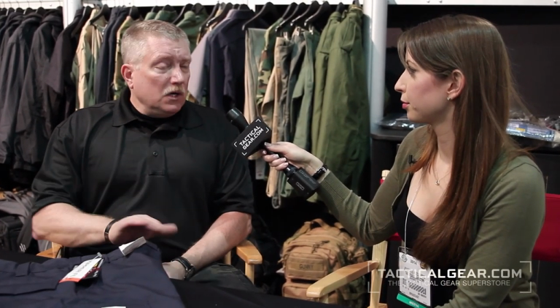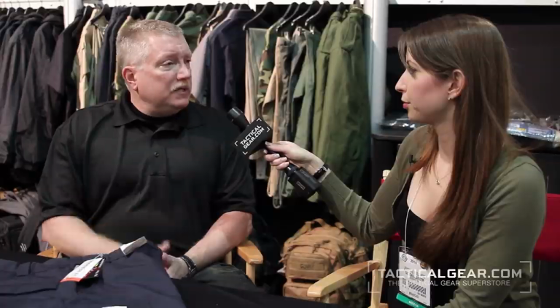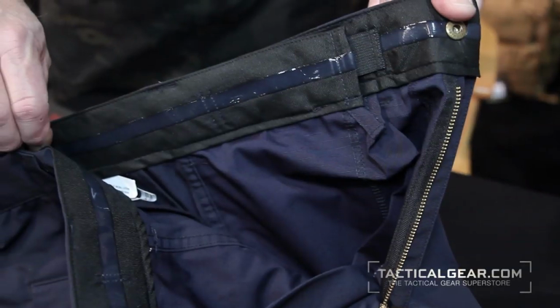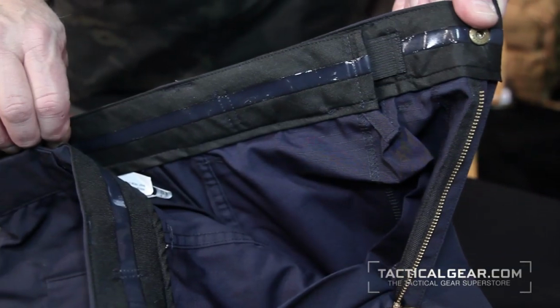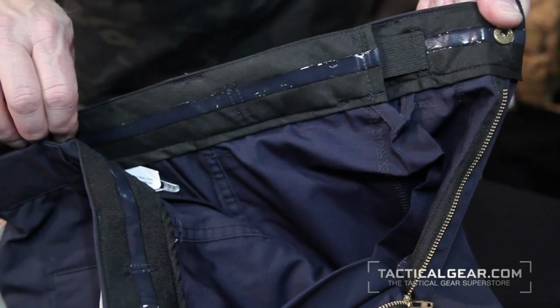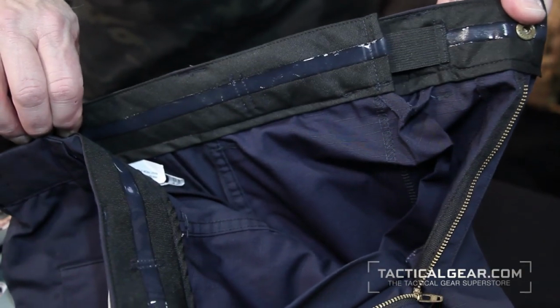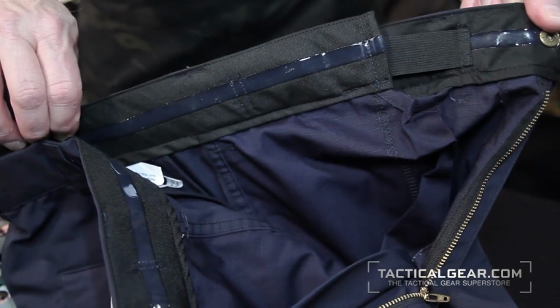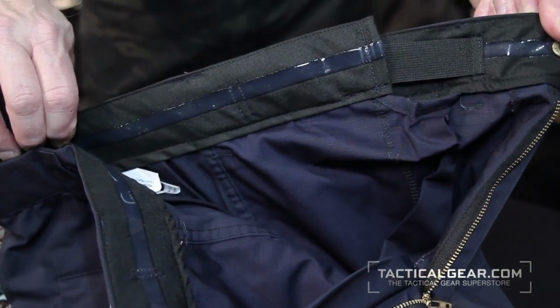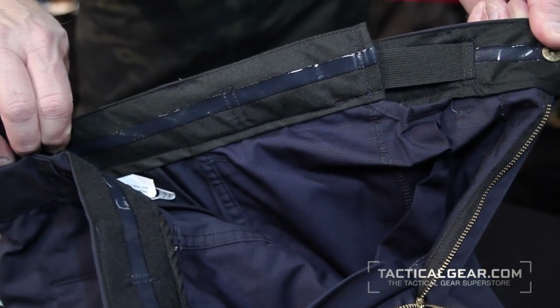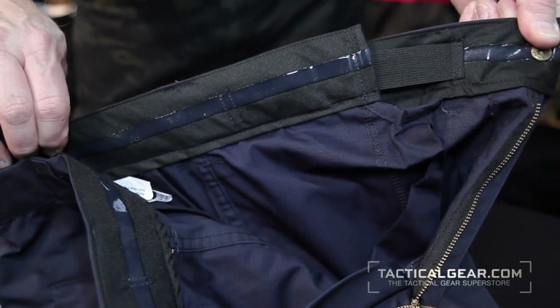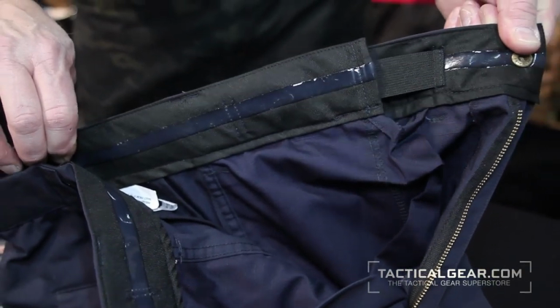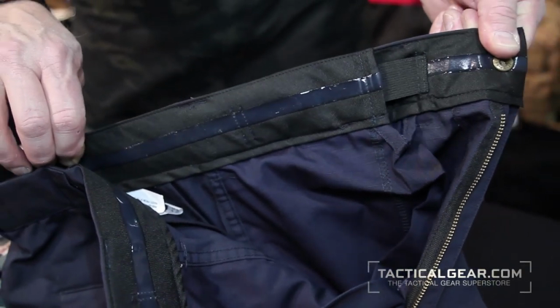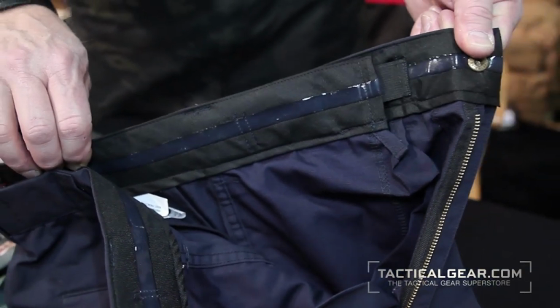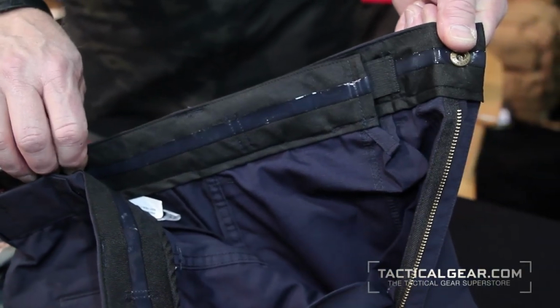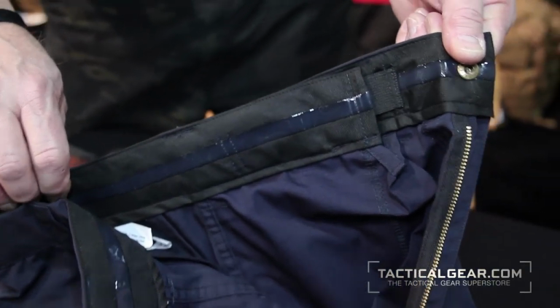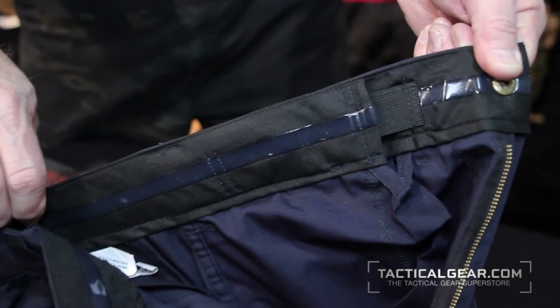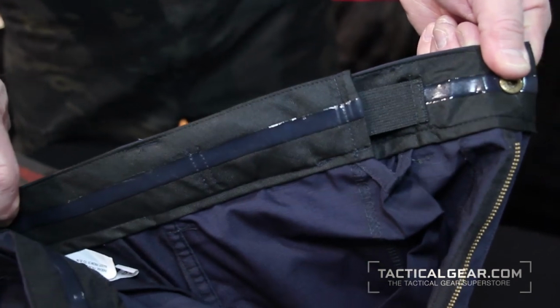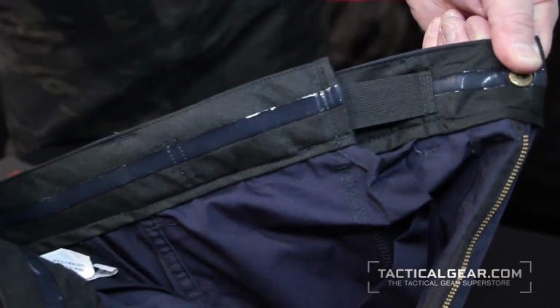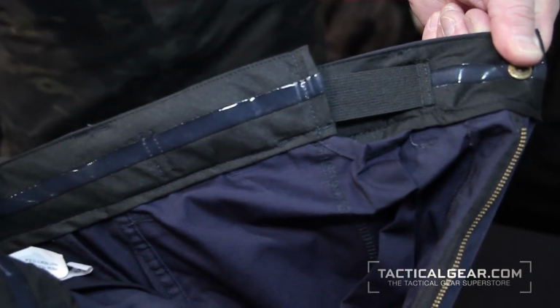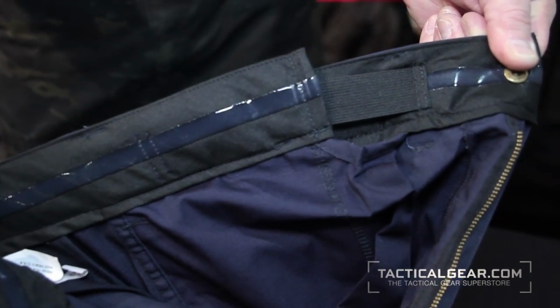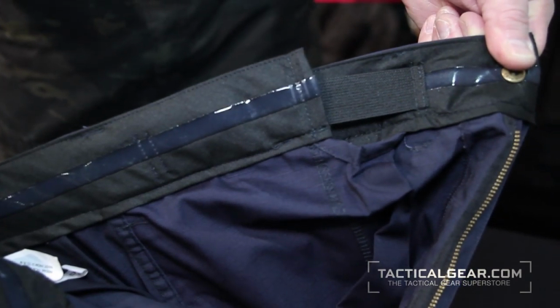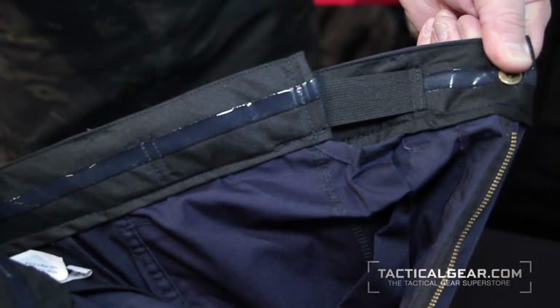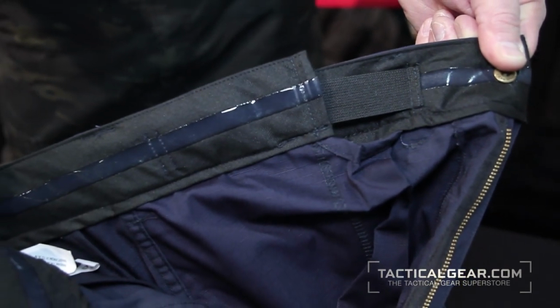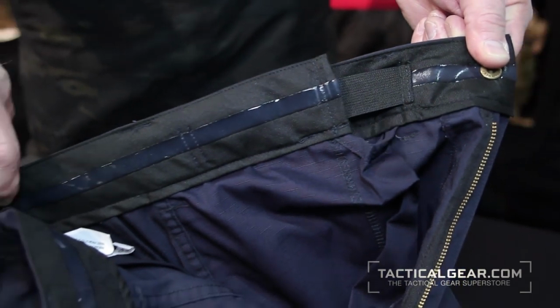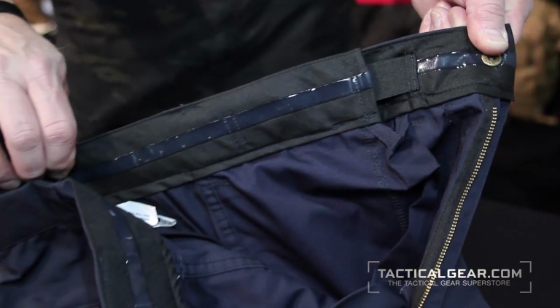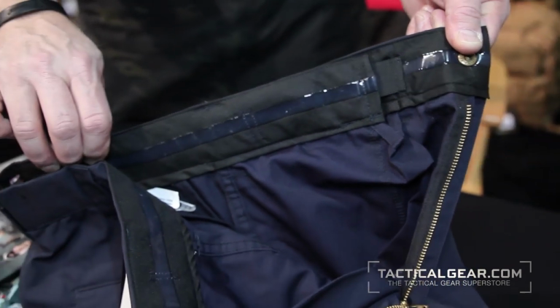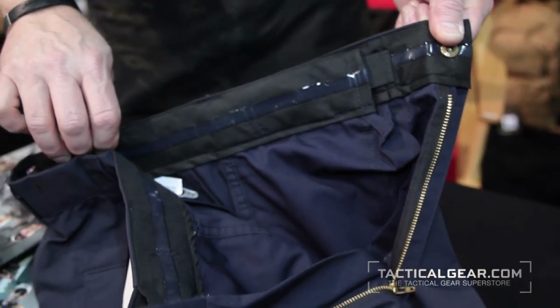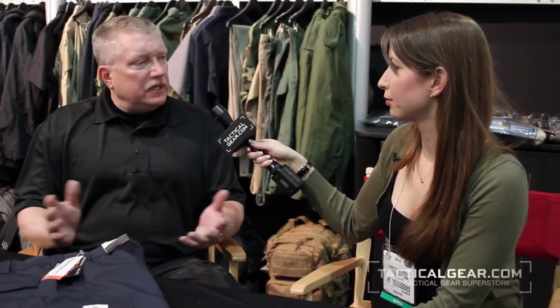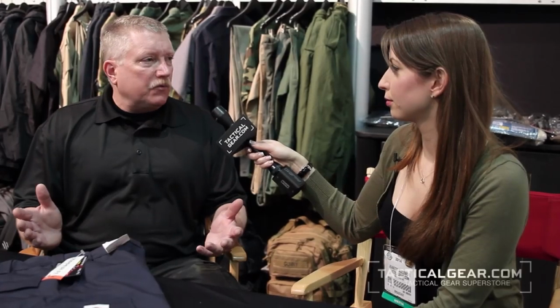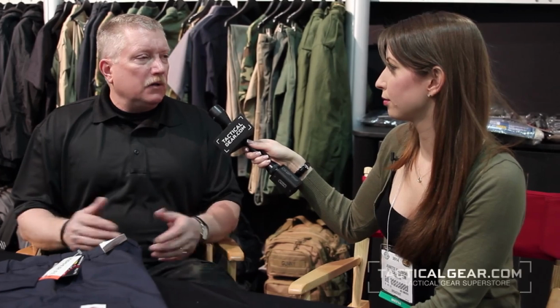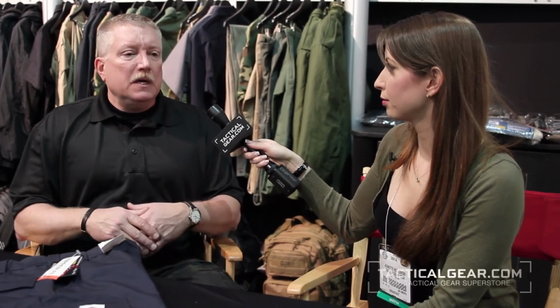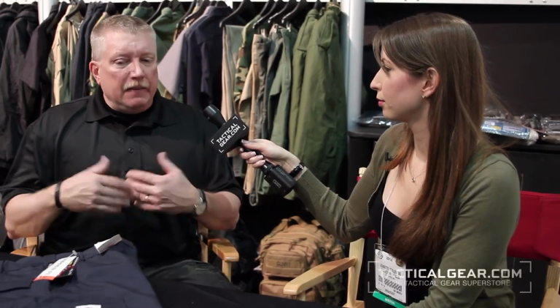So what we did on the Gen 1 BDU is we simply put a zipper in it, and it was a huge success. The law enforcement community really embraced it because they wanted it, so we did it in three colors.